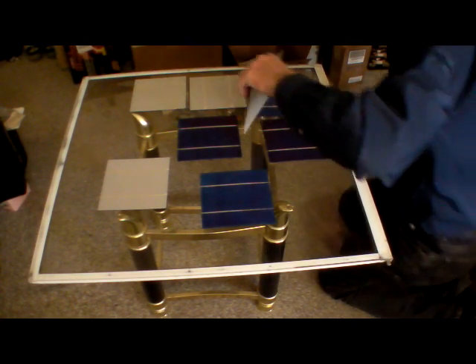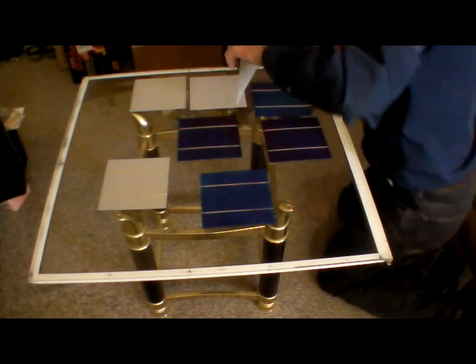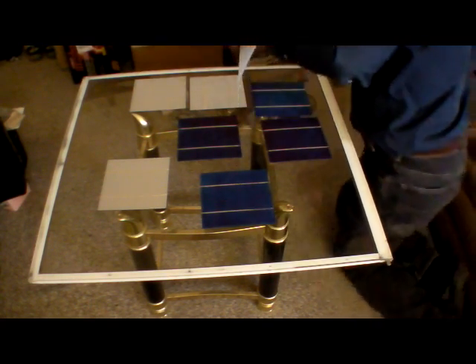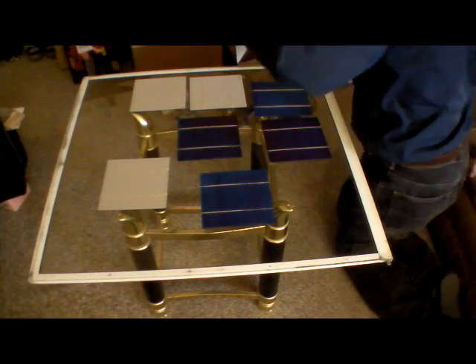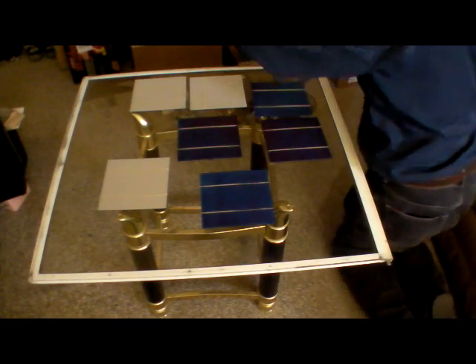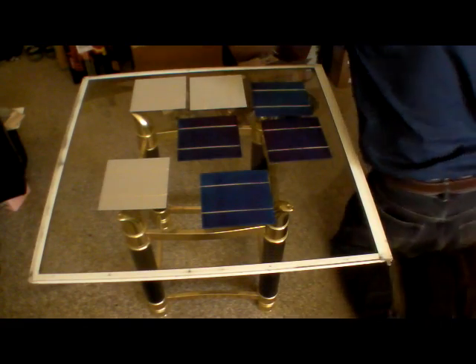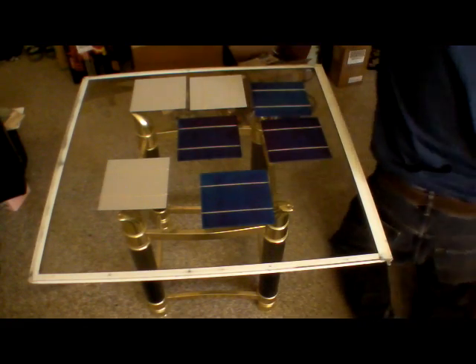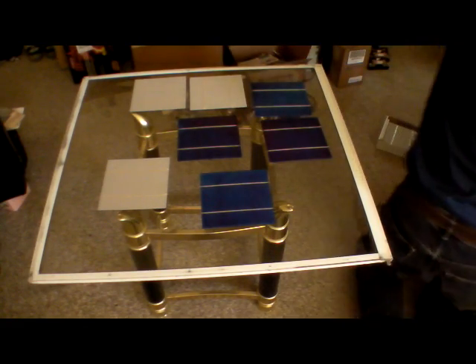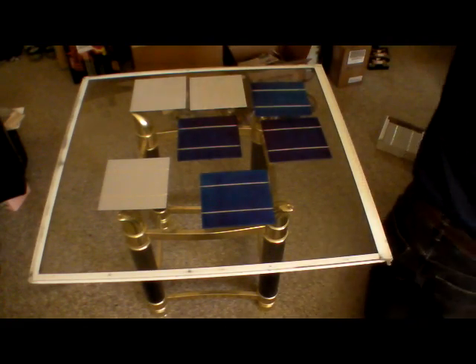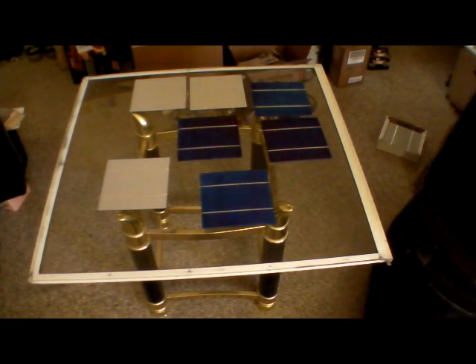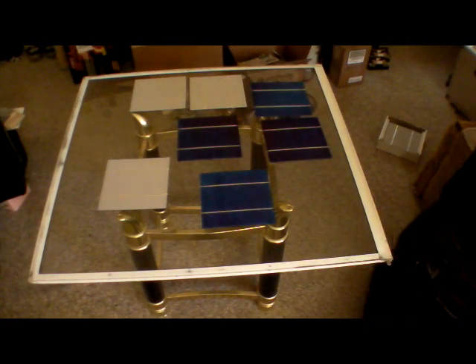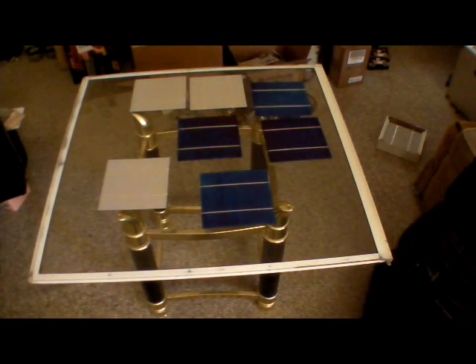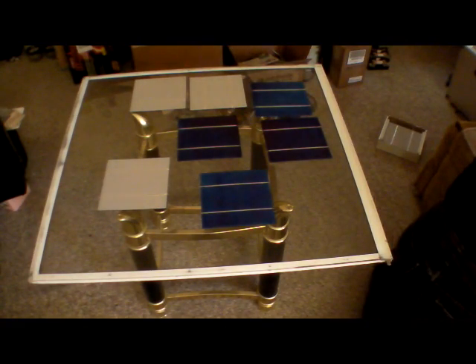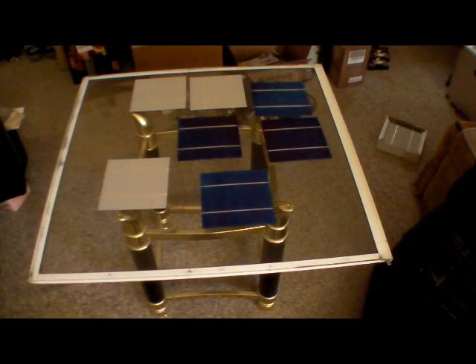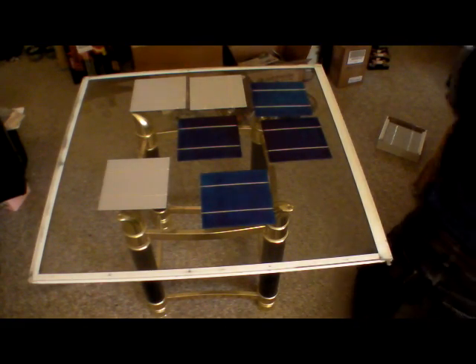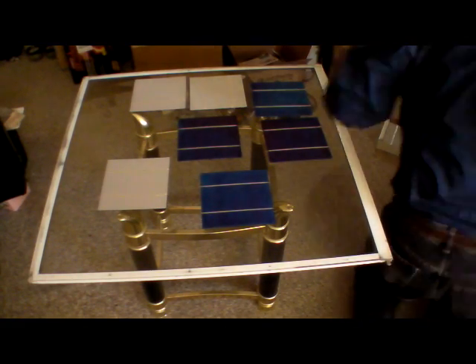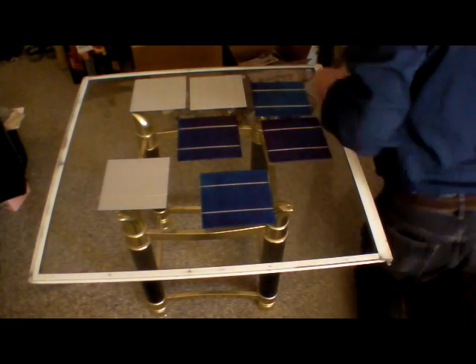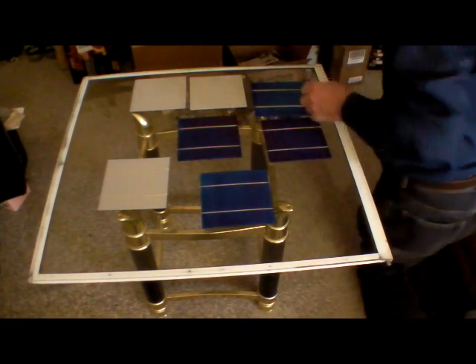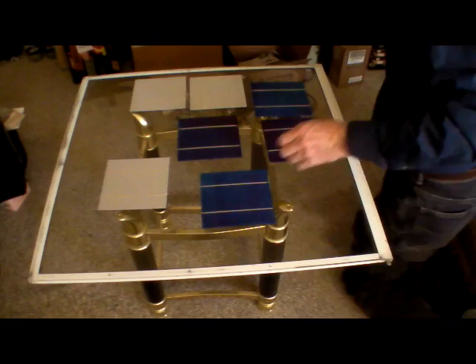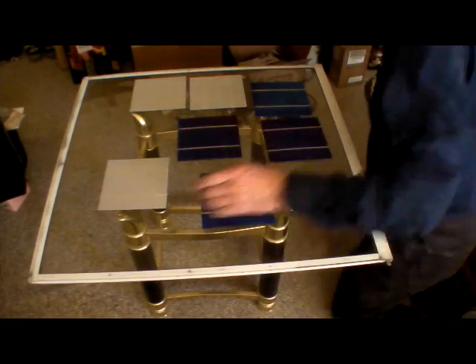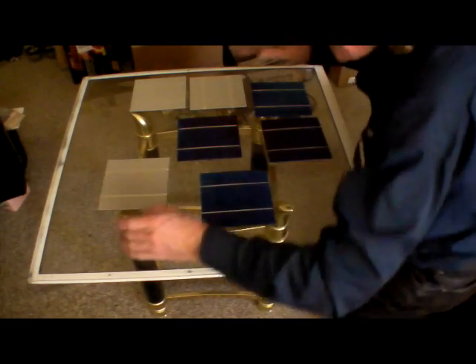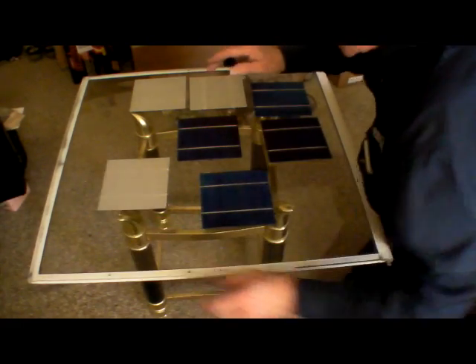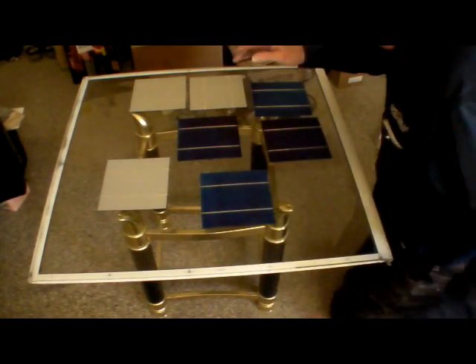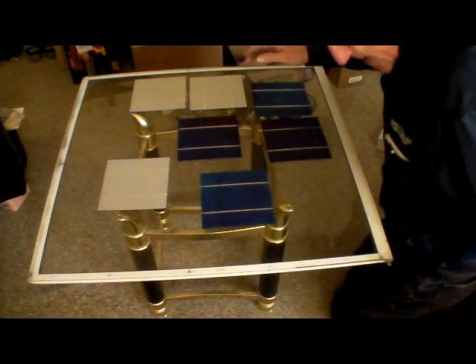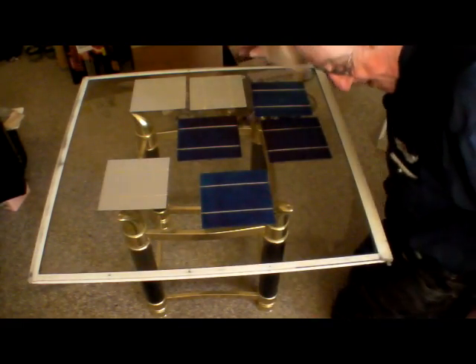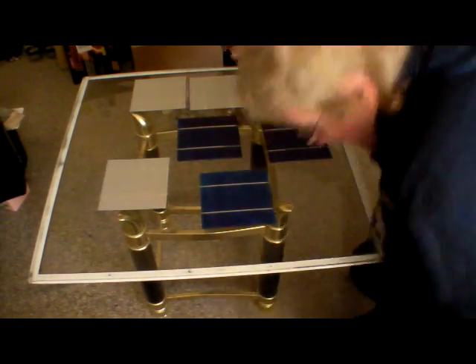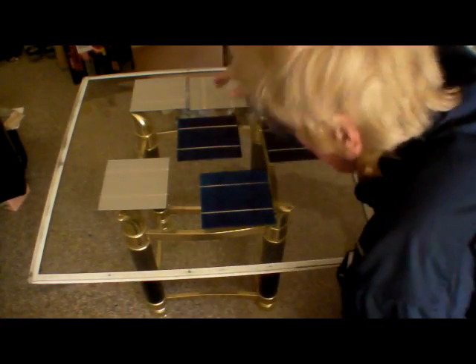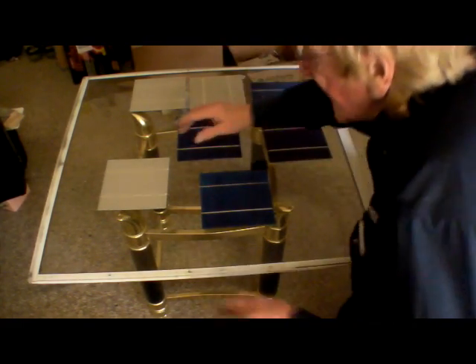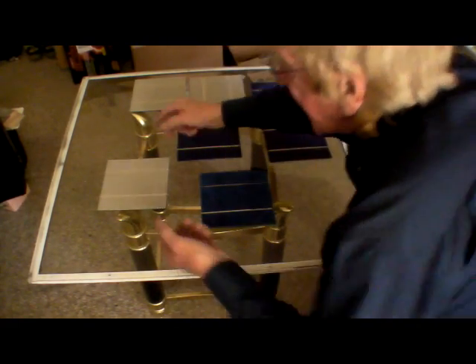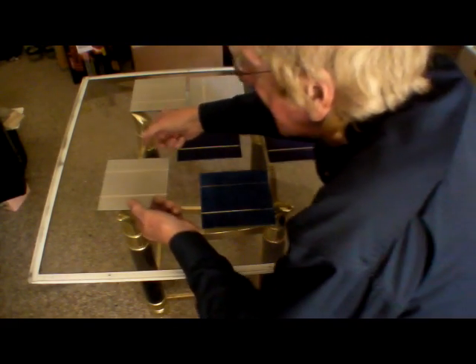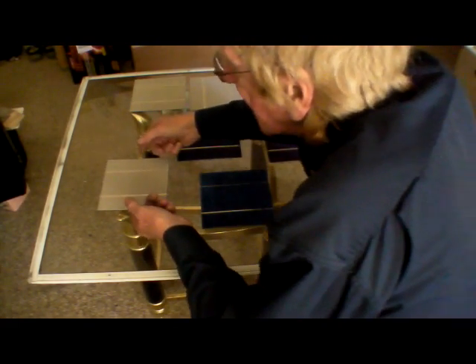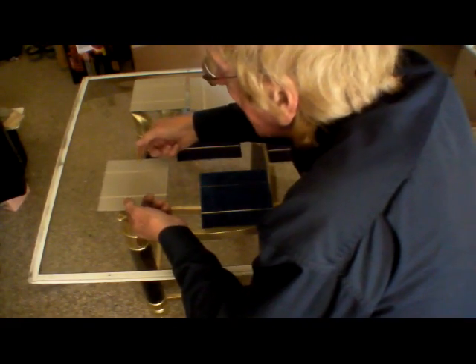That one there — the tab is too damn short on it. Get them lined up here on the glass.